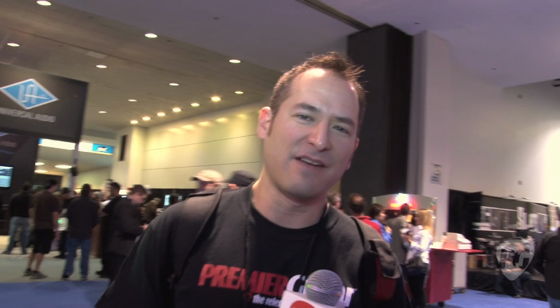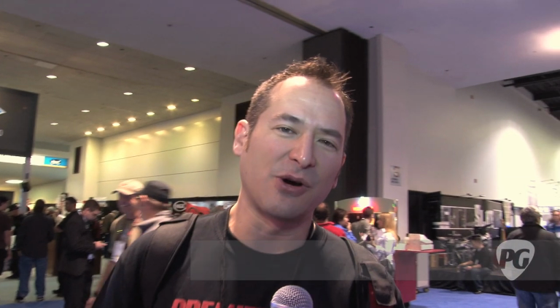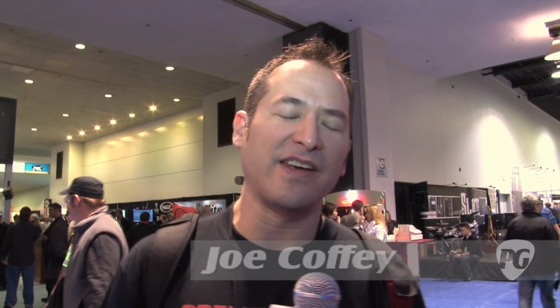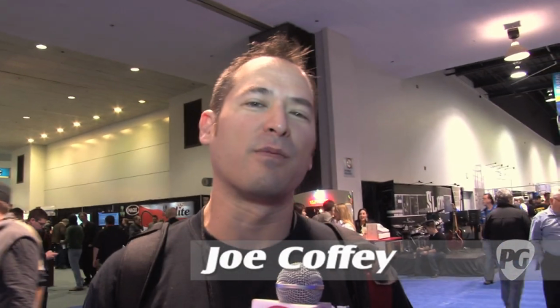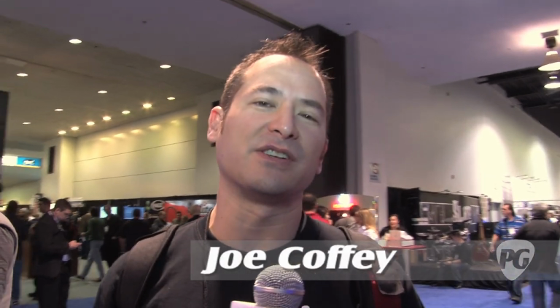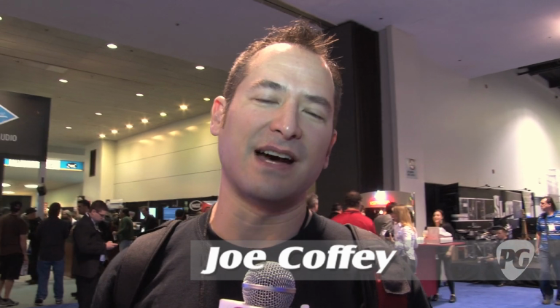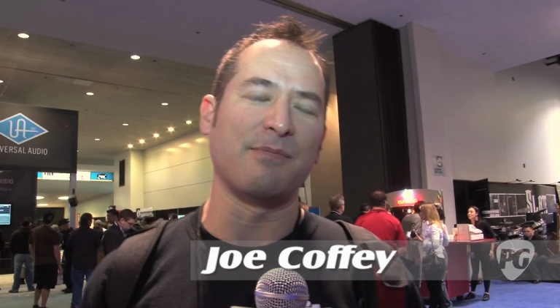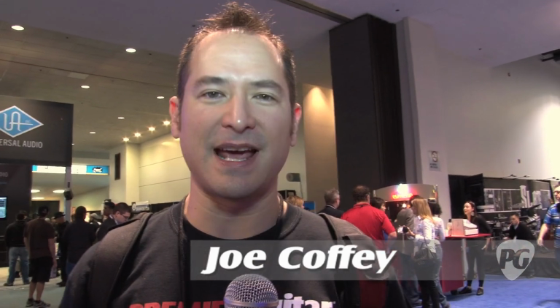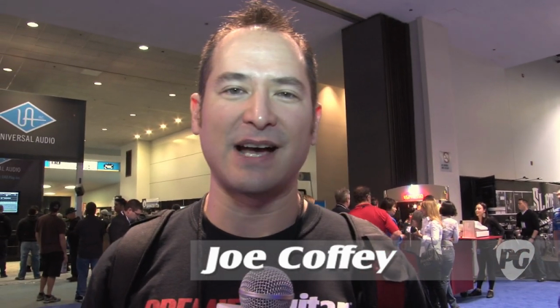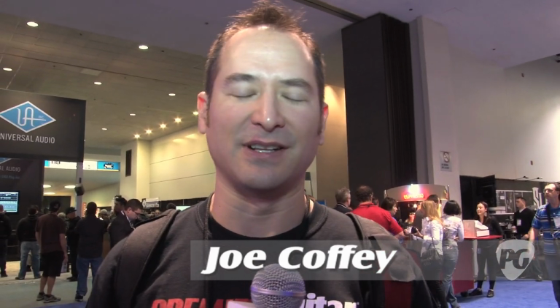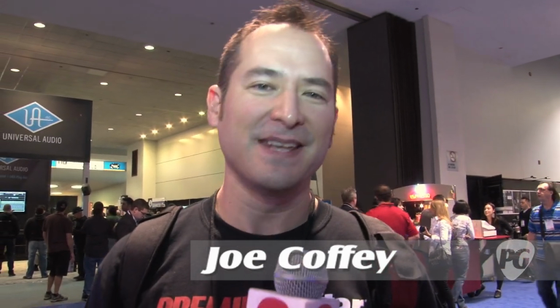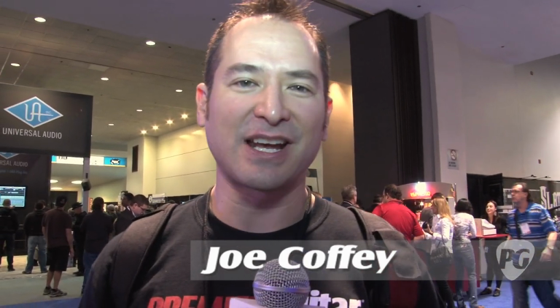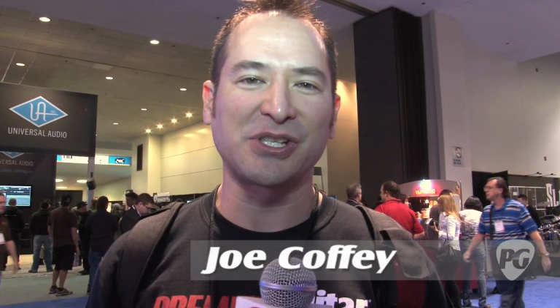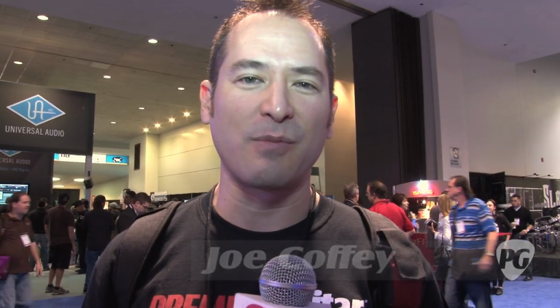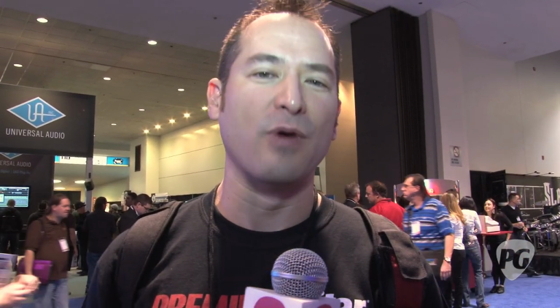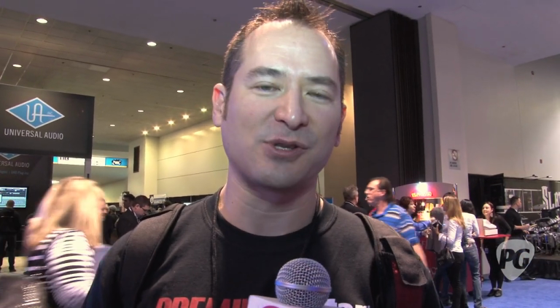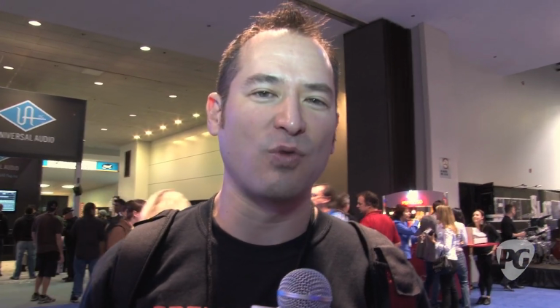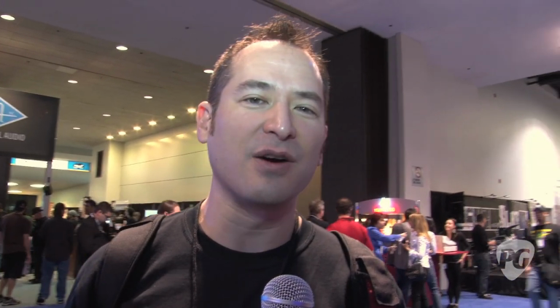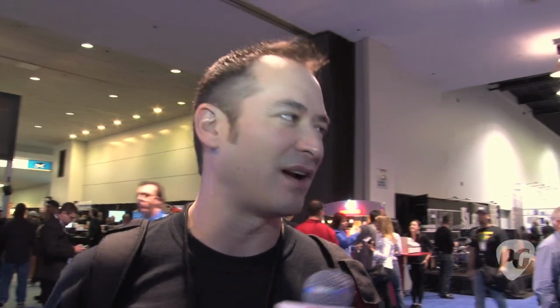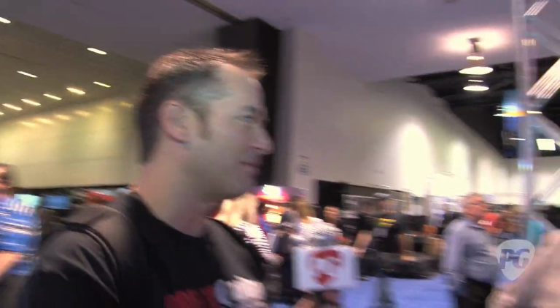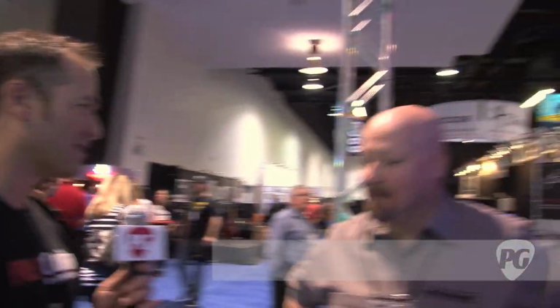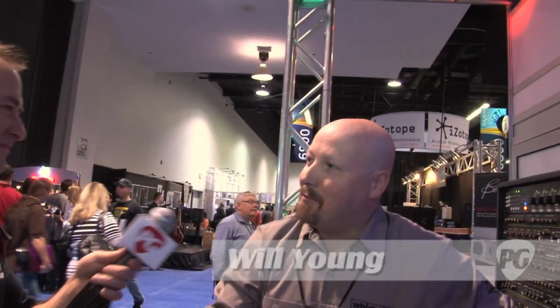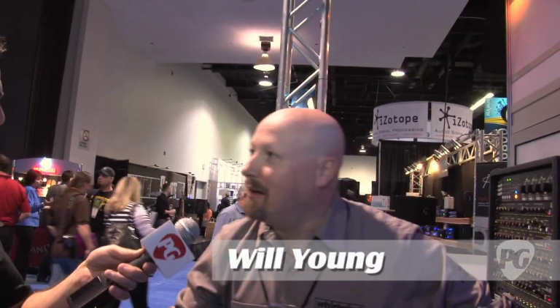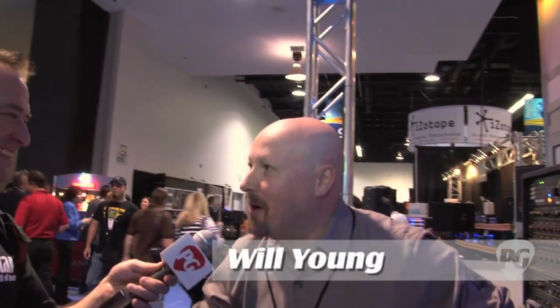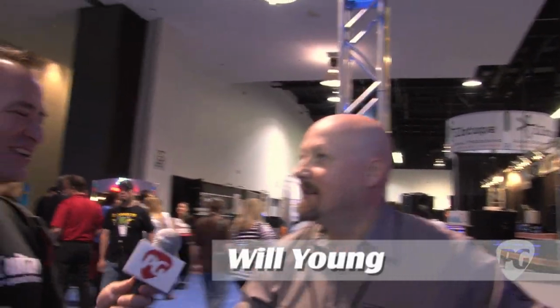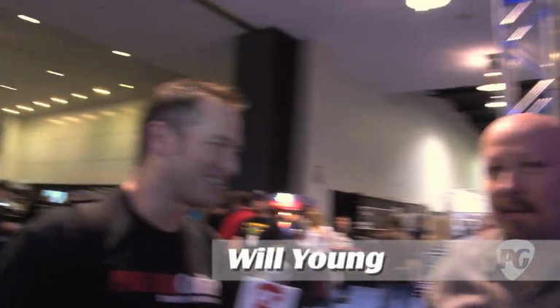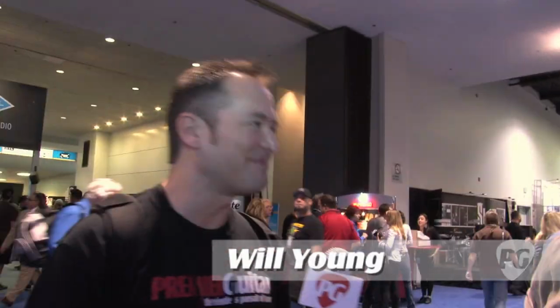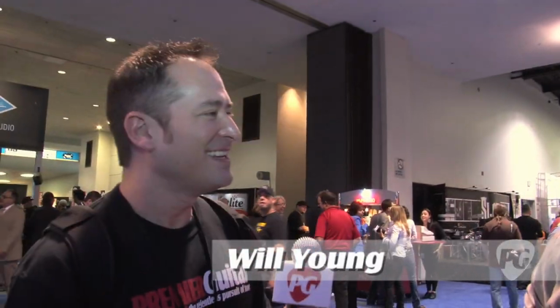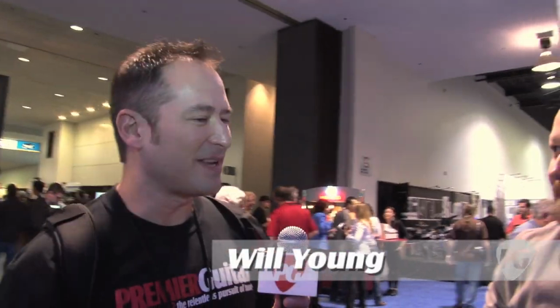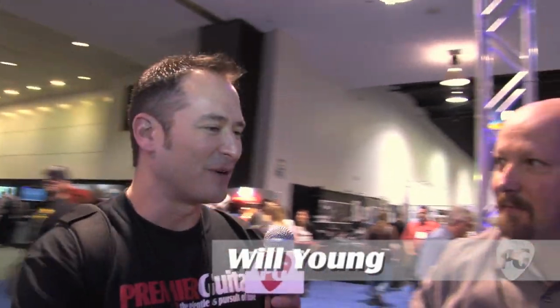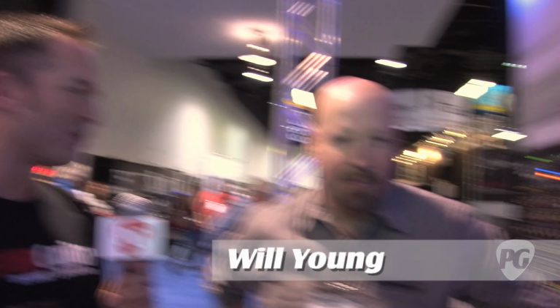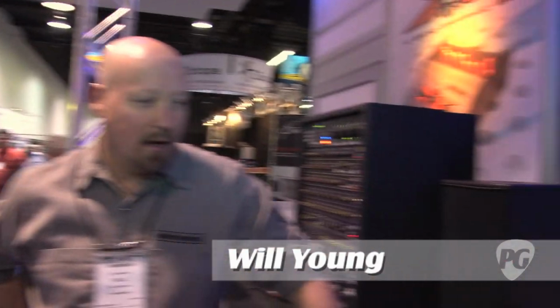Hey everybody, Joe Coffey here for PremierGuitar.com. We're at NAMM 2011 checking out new stuff from Whirlwind. I've got Will Young with me here. Will, how are you sir? I'm doing well, how are you doing Joe? Good, good to see you man. Tell me, what's new with Whirlwind?